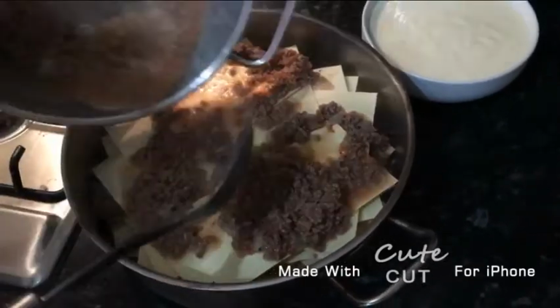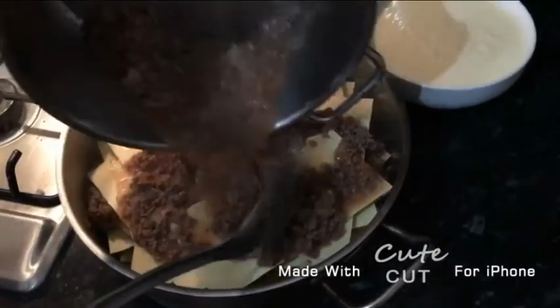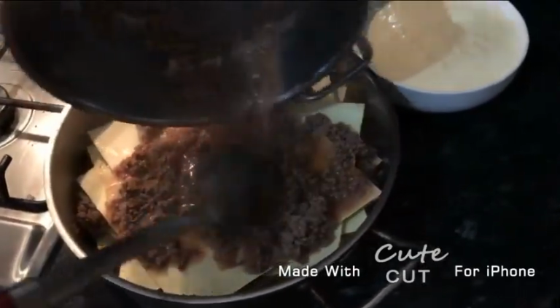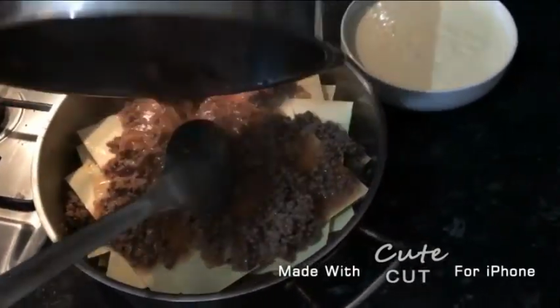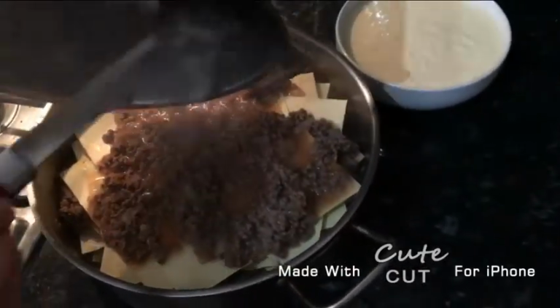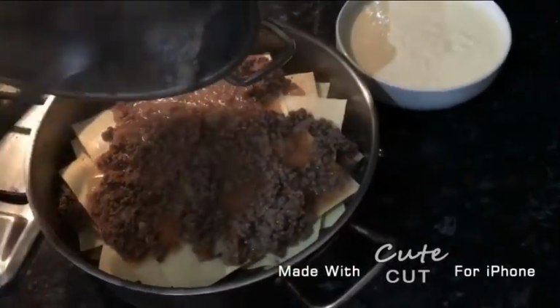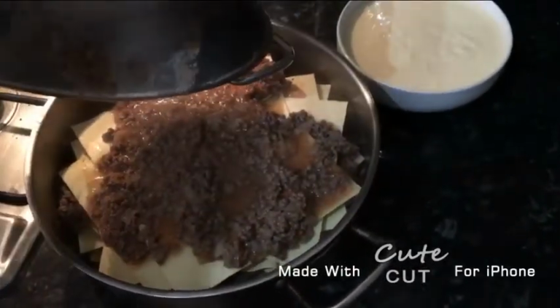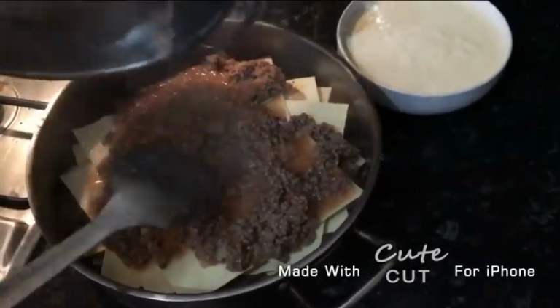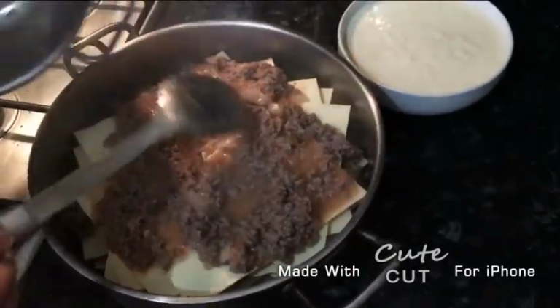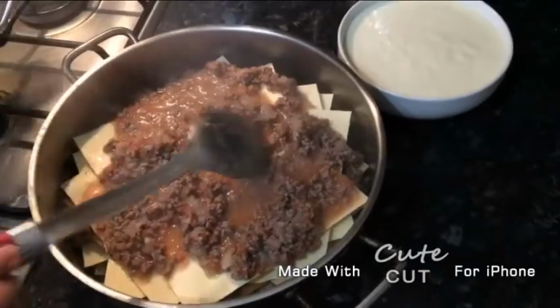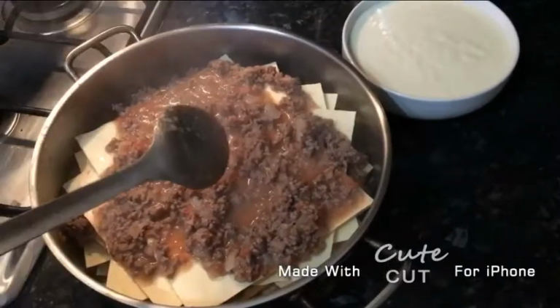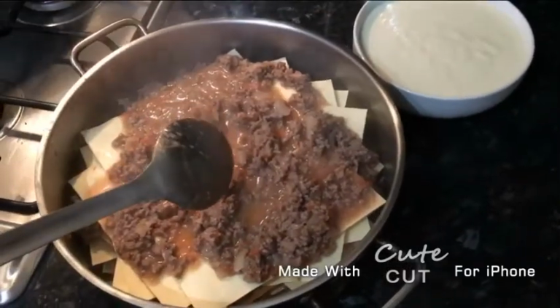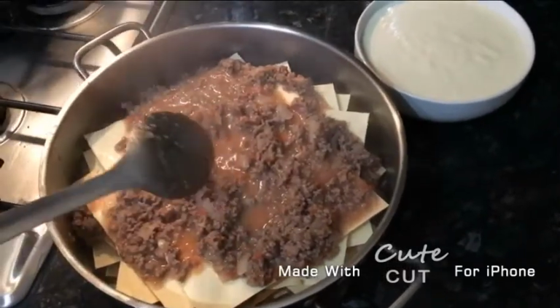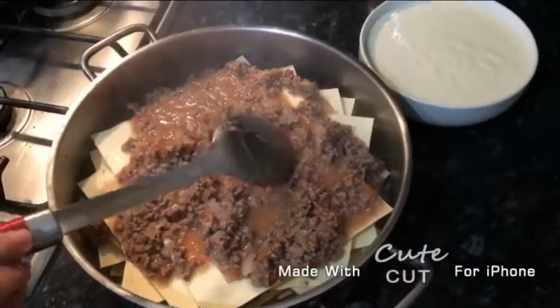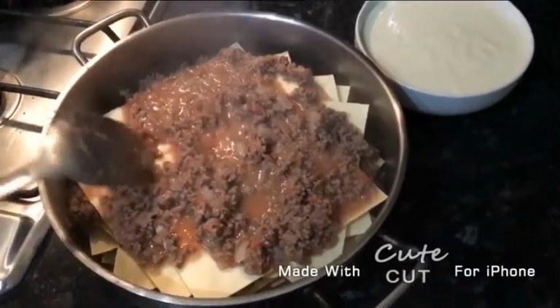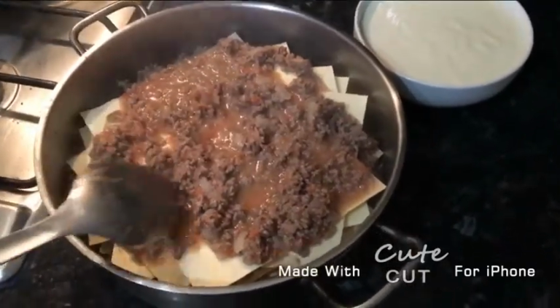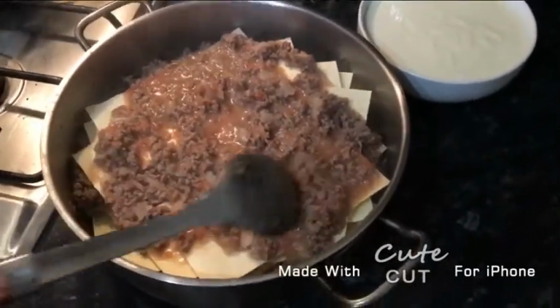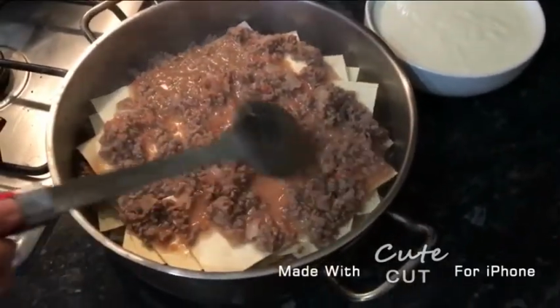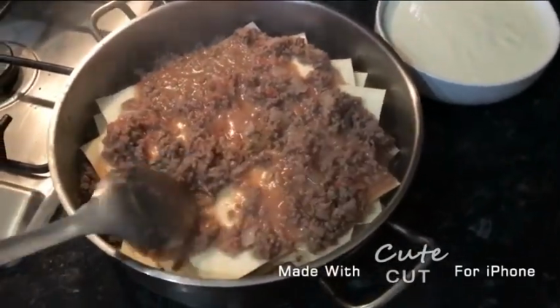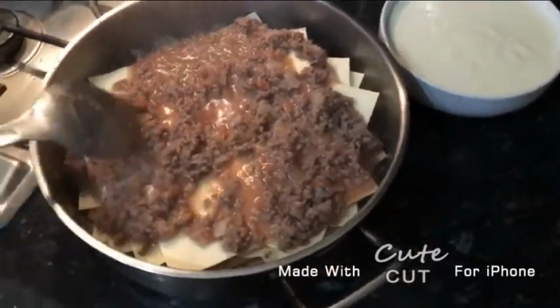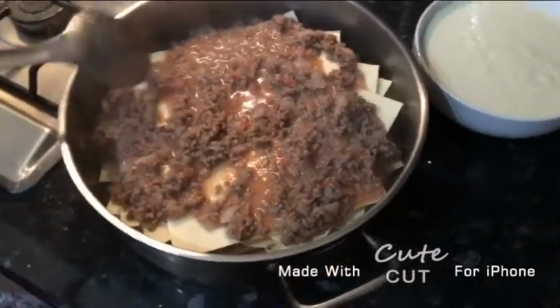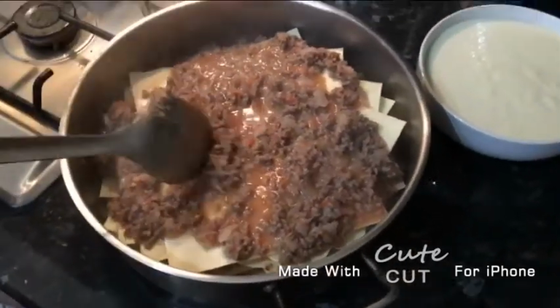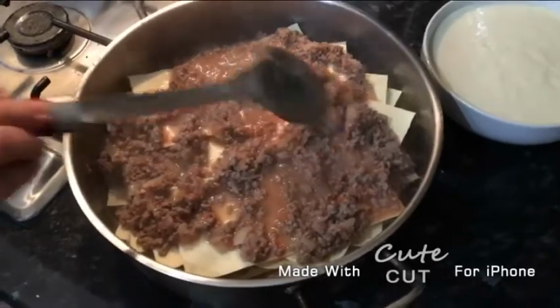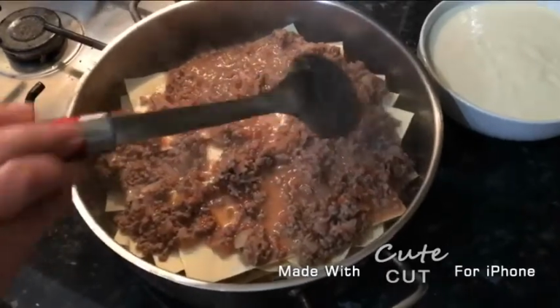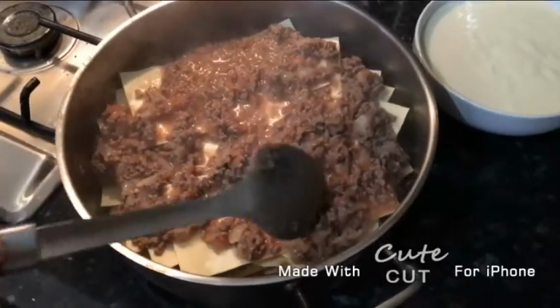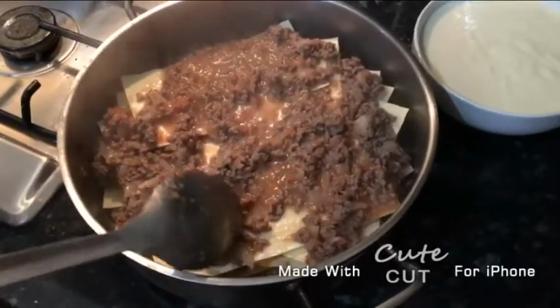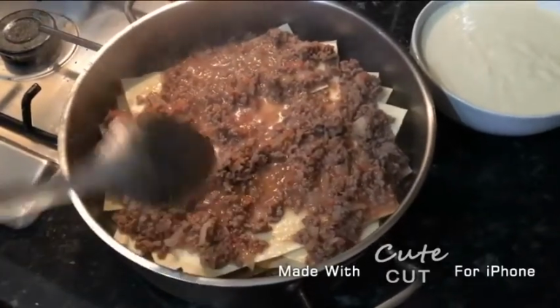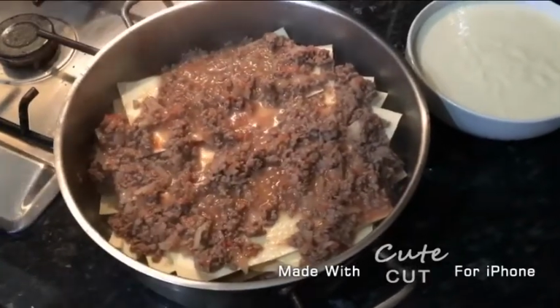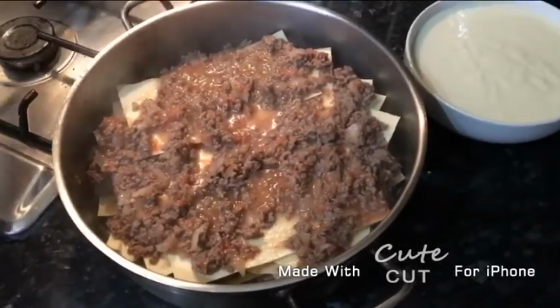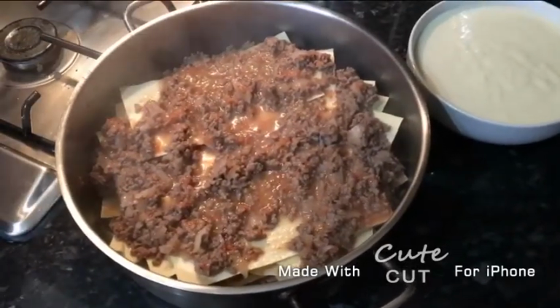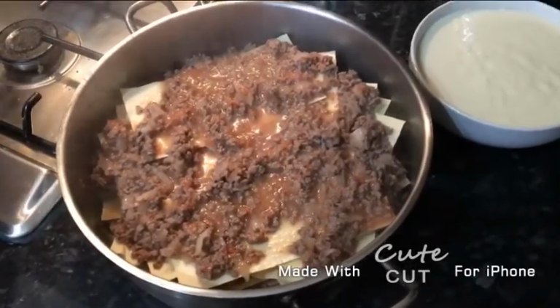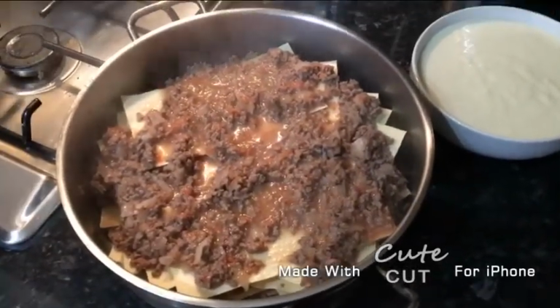Pour it all in — it should look like this. Make sure it's evenly spread around.